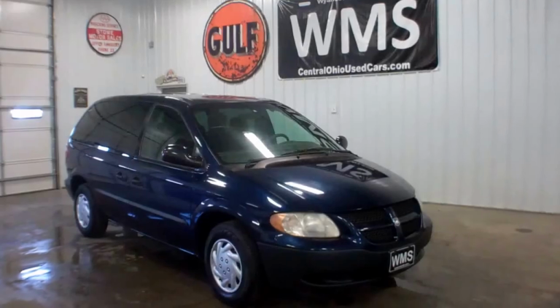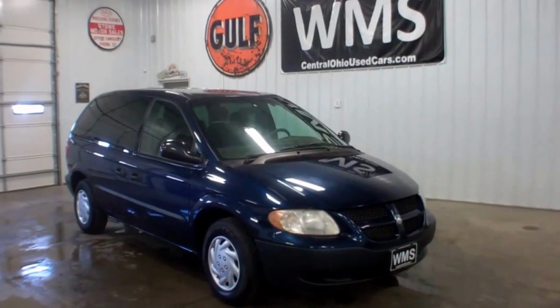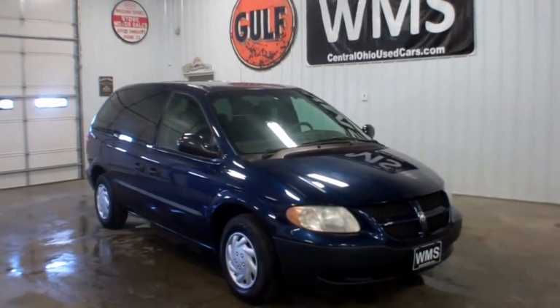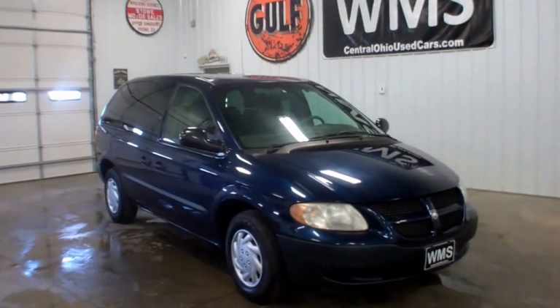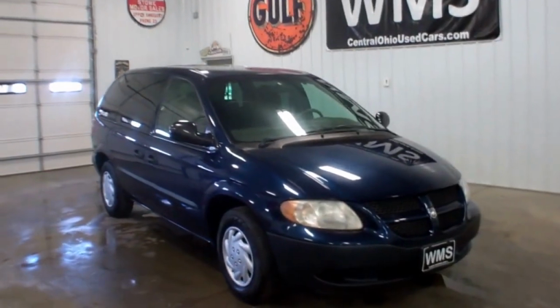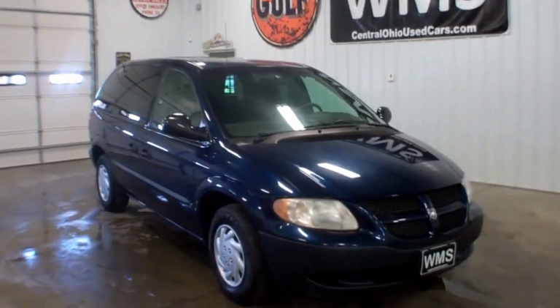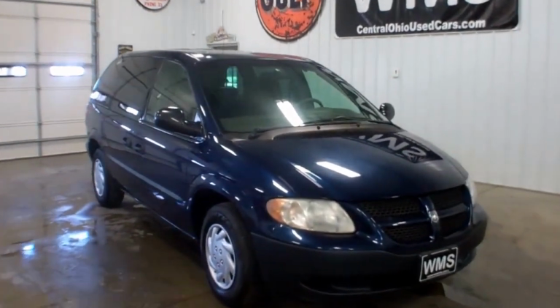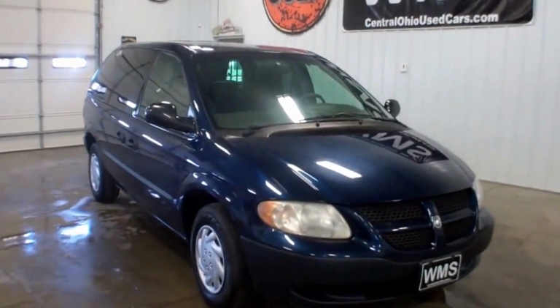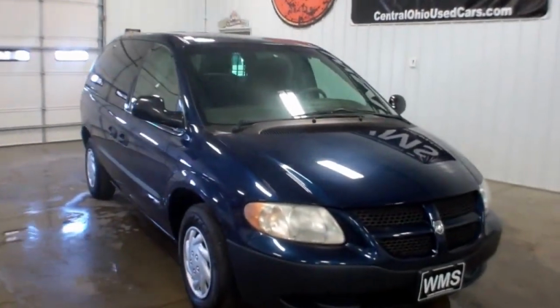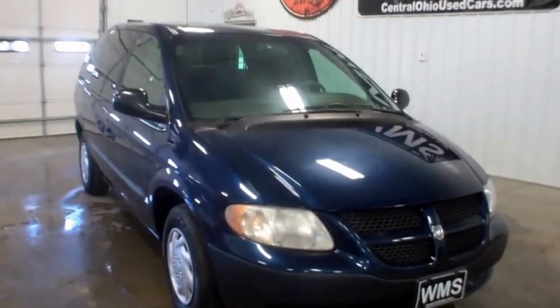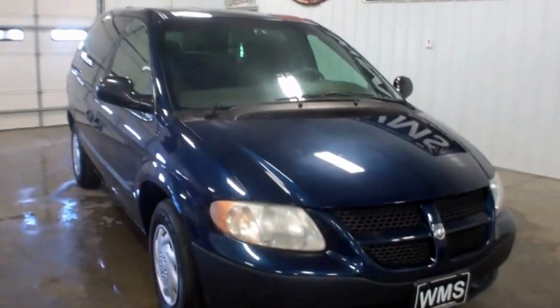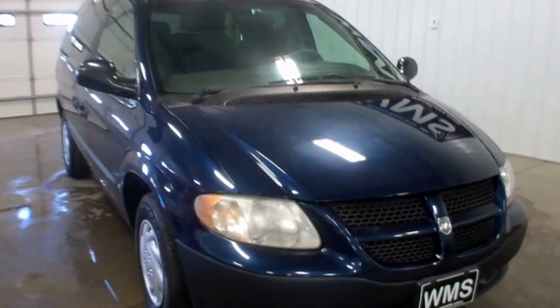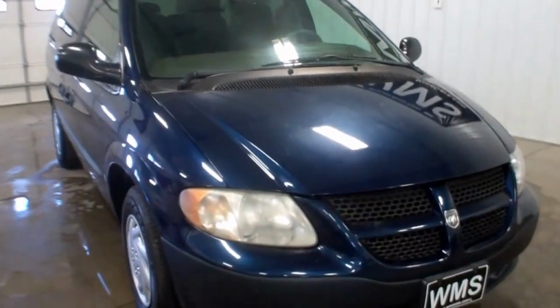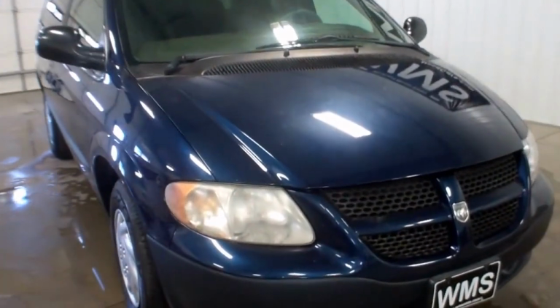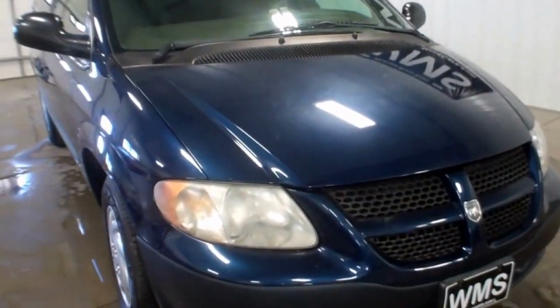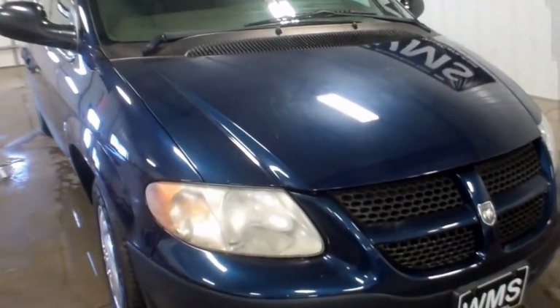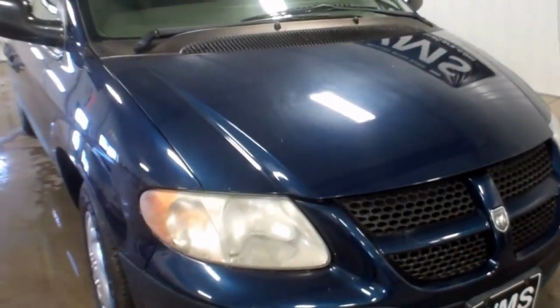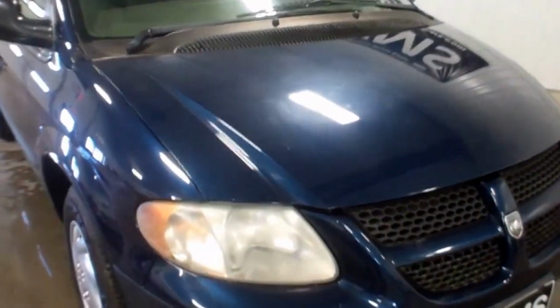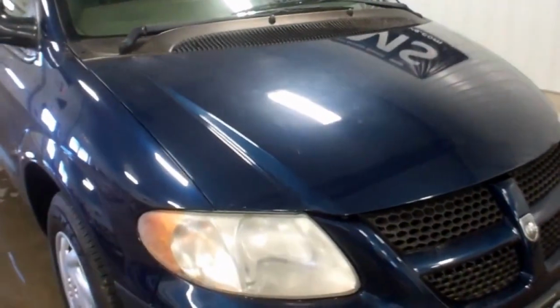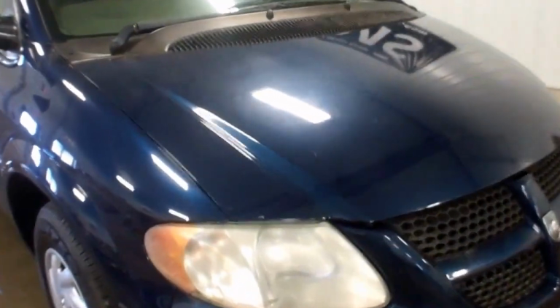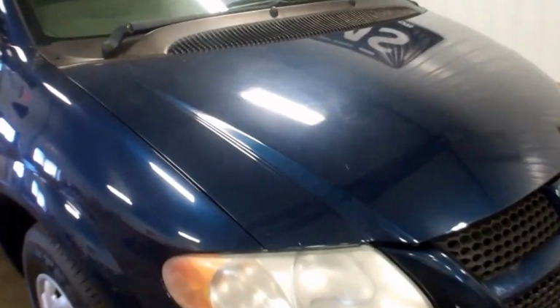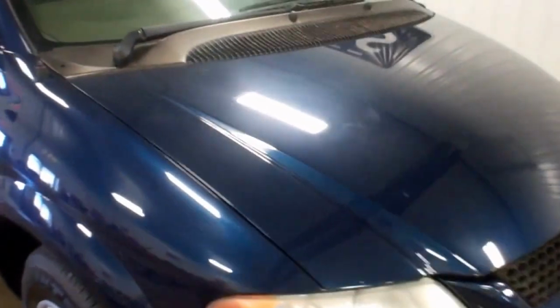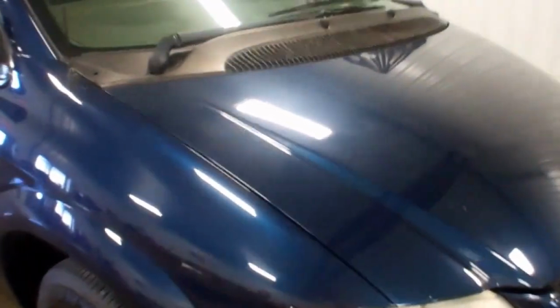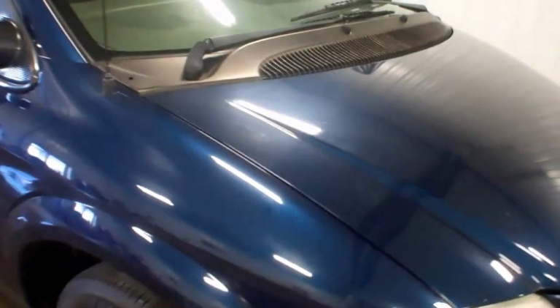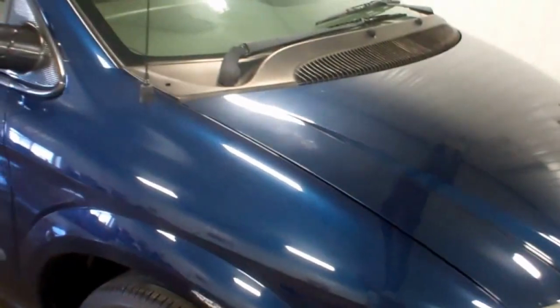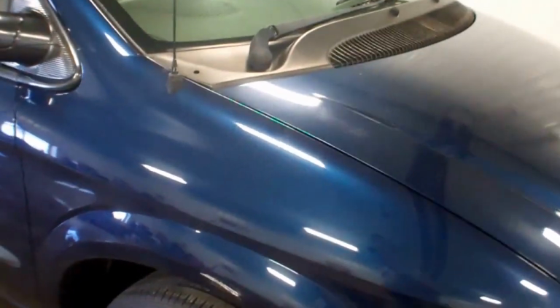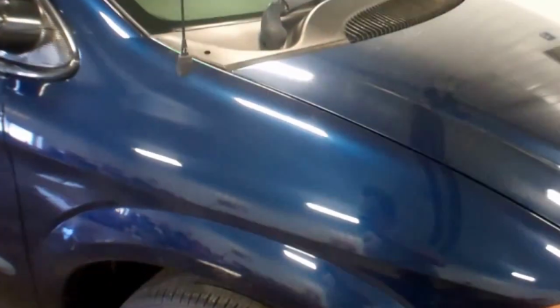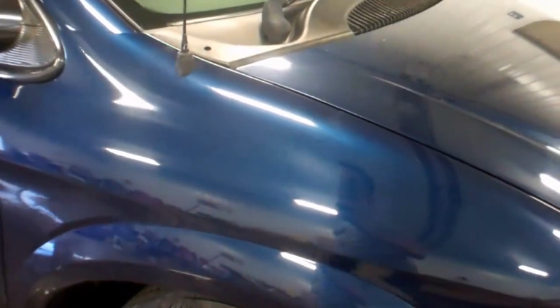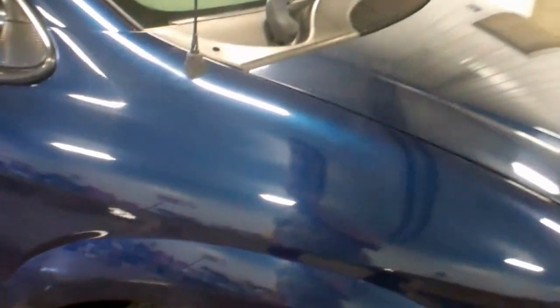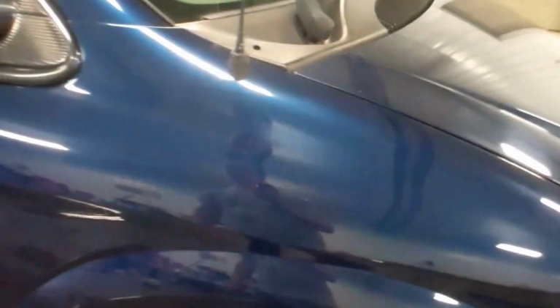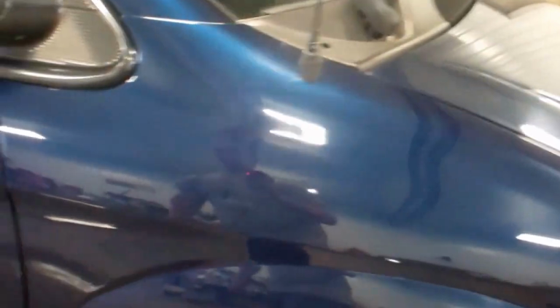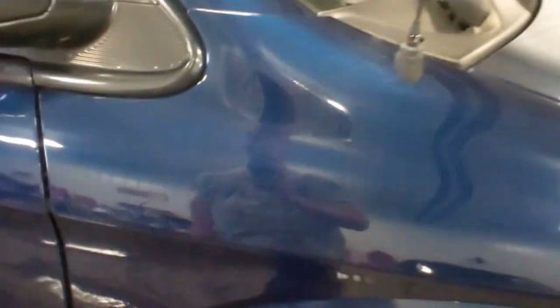Hi, this is Bailey here at WMSOhio.com showing you a 2002 Dodge Caravan SE. It's got 106,000 miles on it.